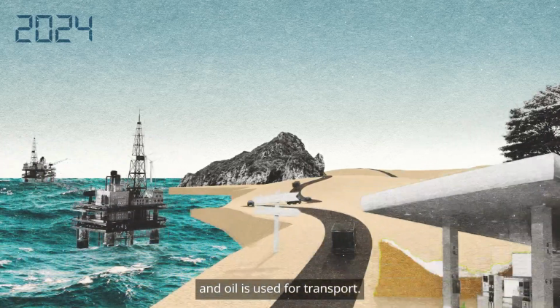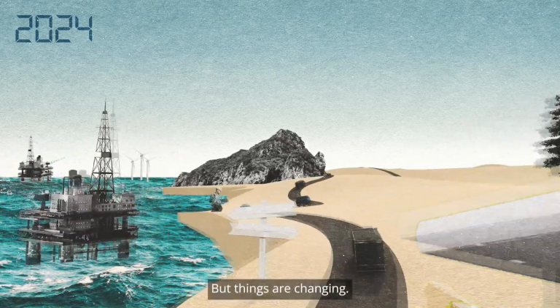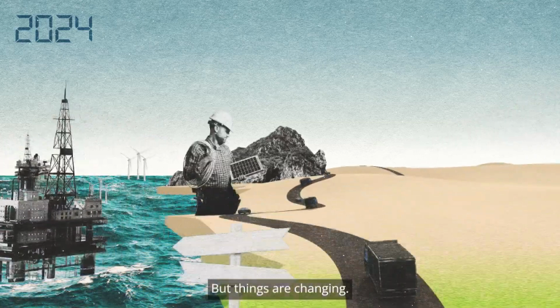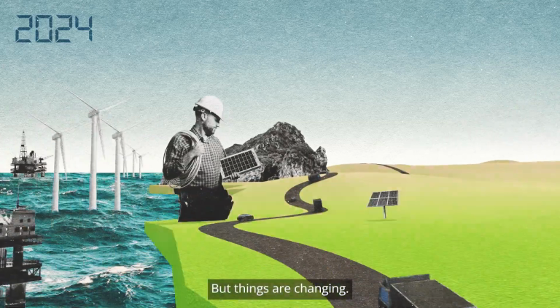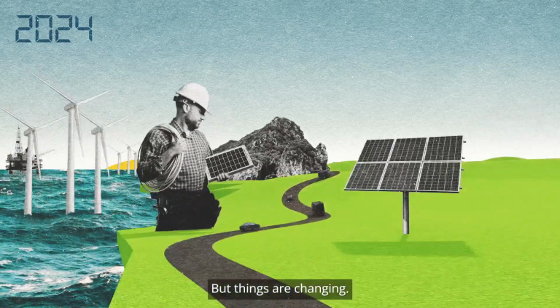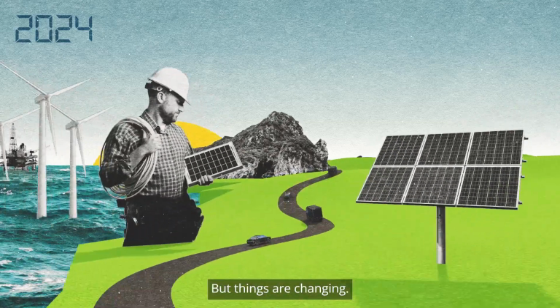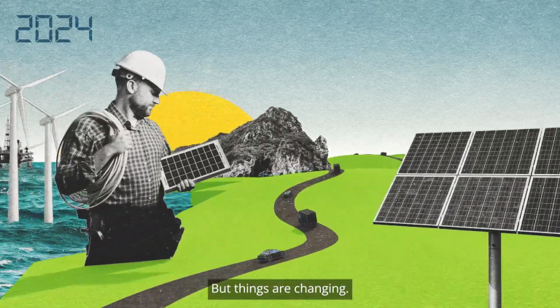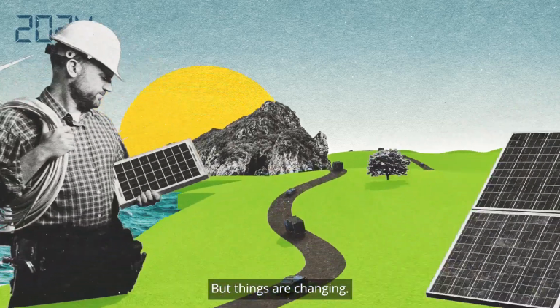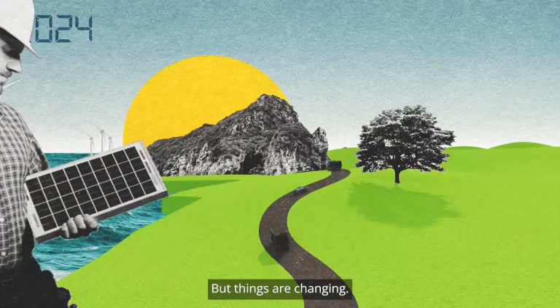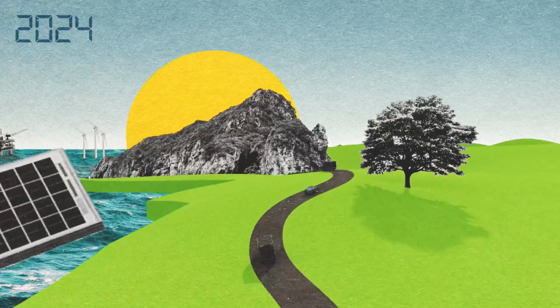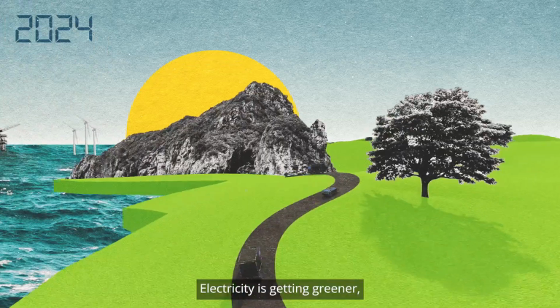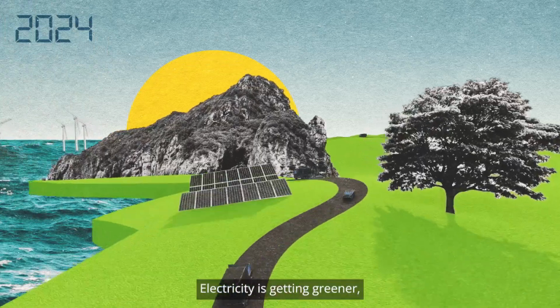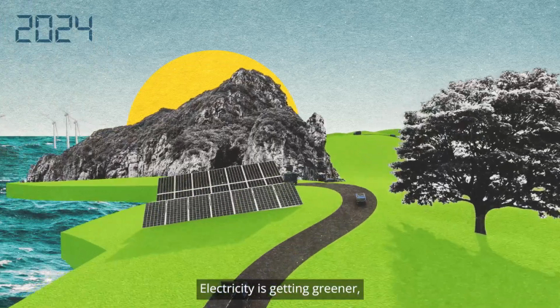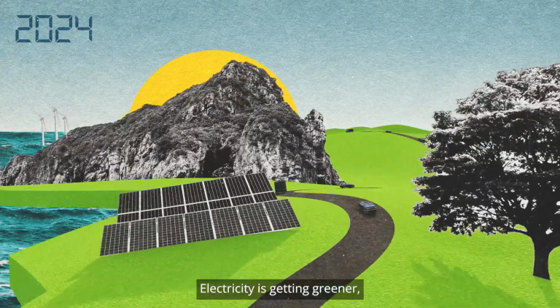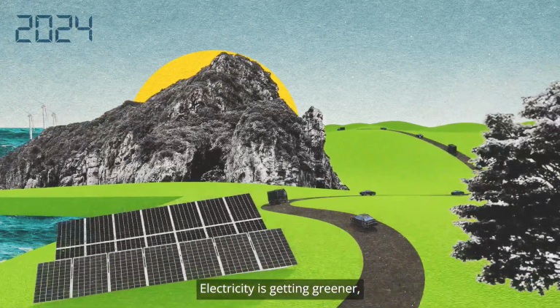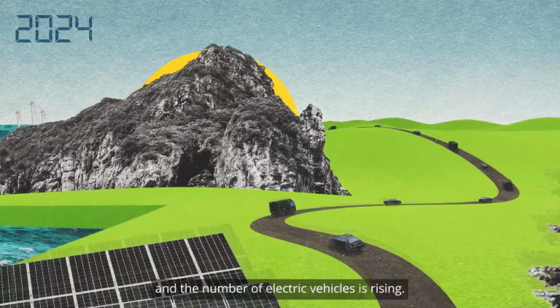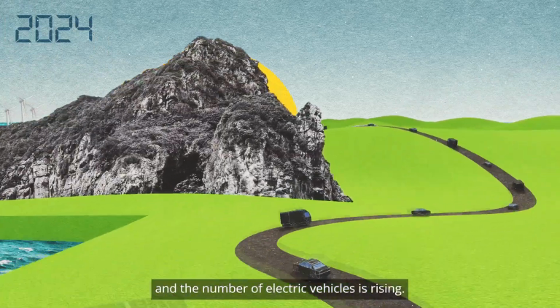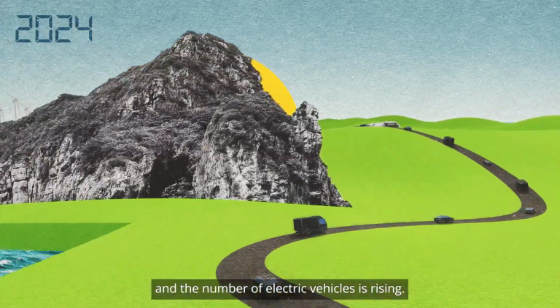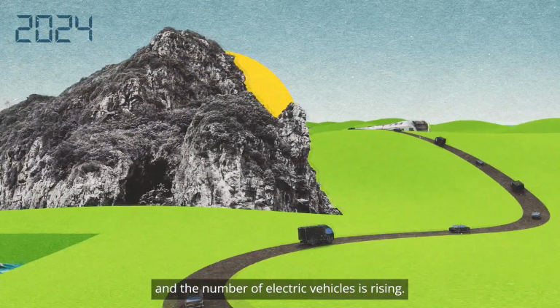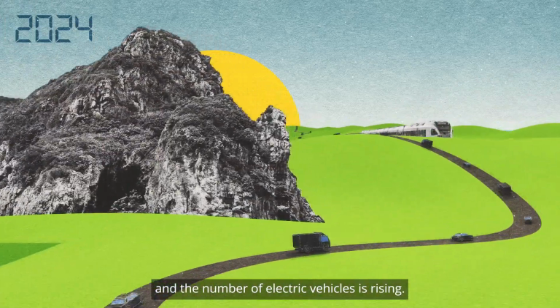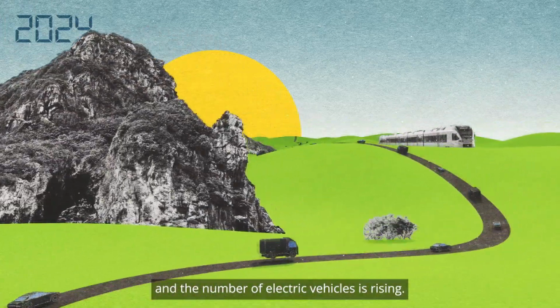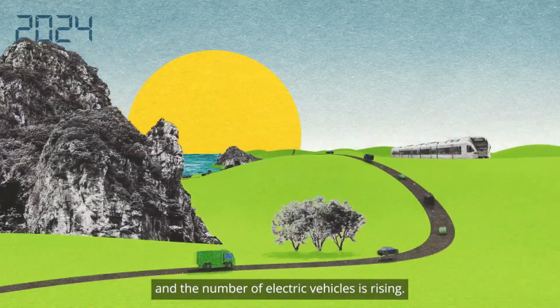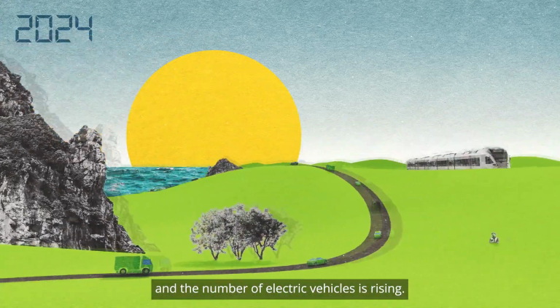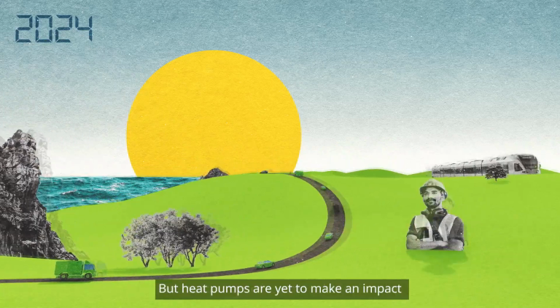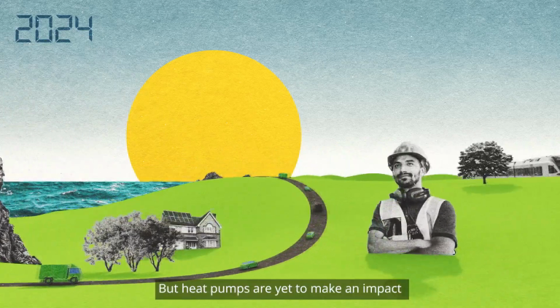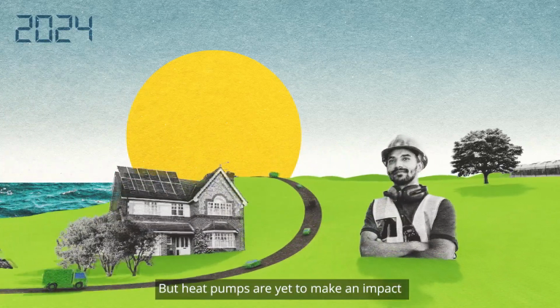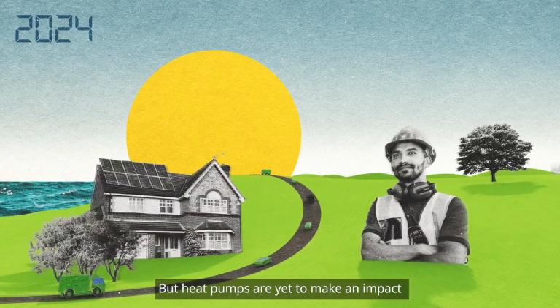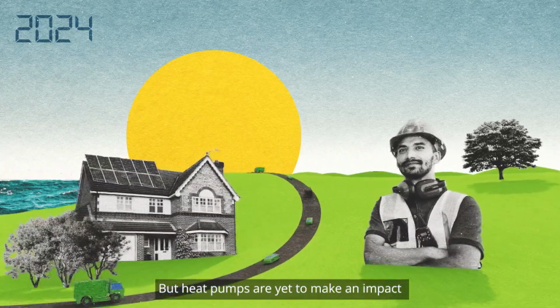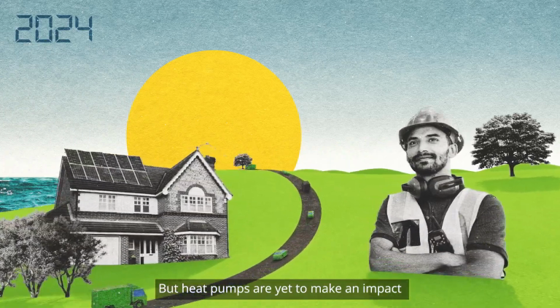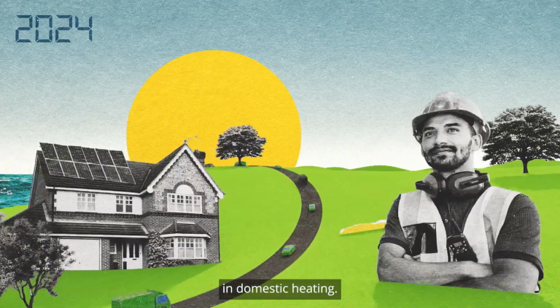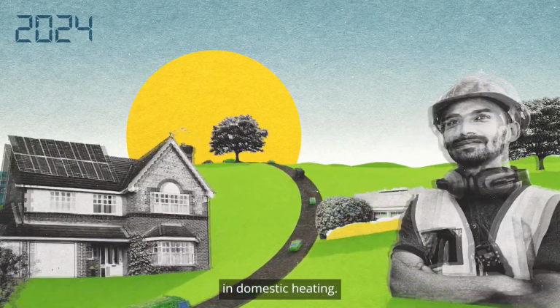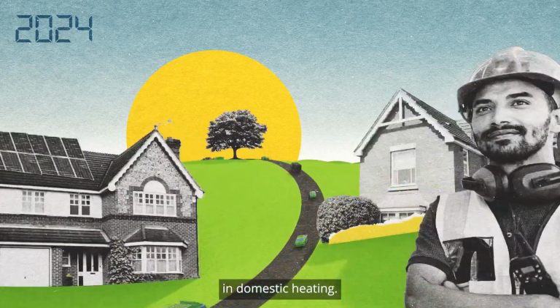But things are changing. Electricity is getting greener and the number of electric vehicles is rising. But heat pumps are yet to make an impact in domestic heating.